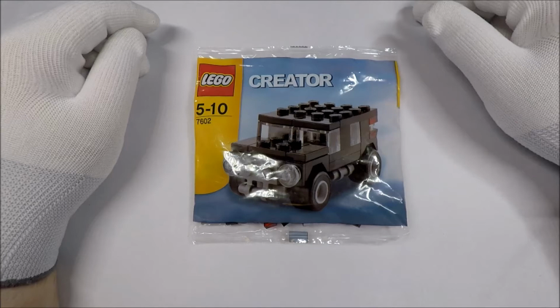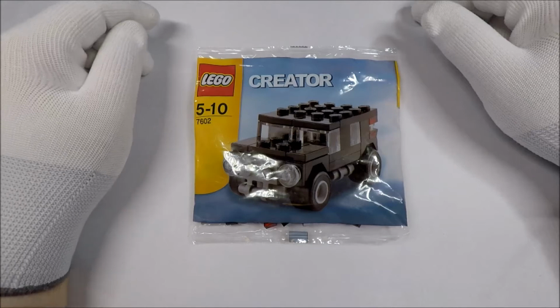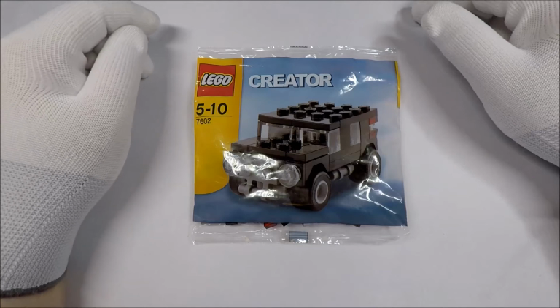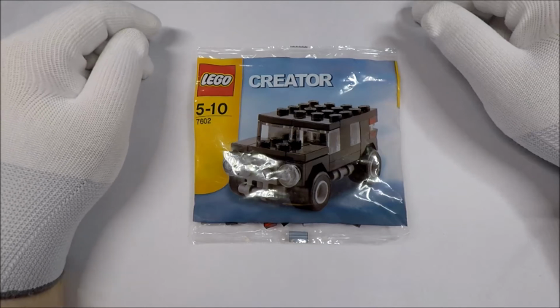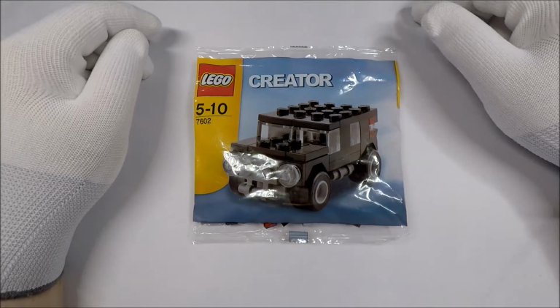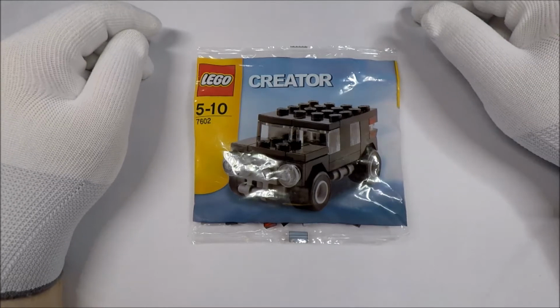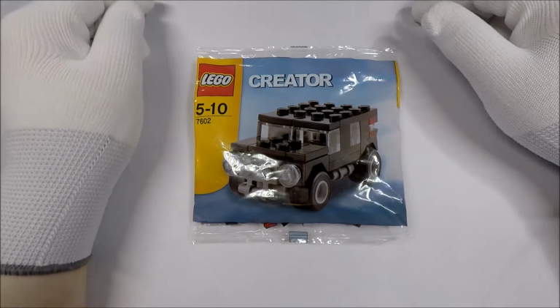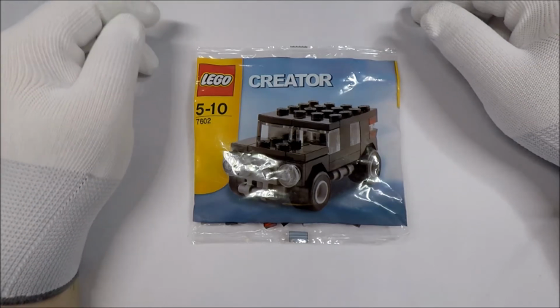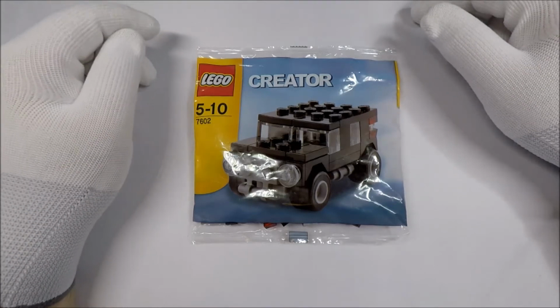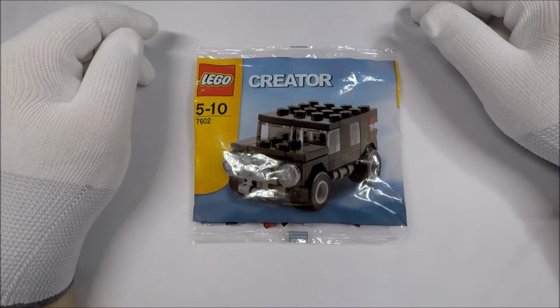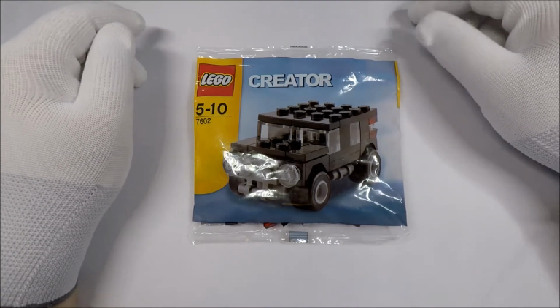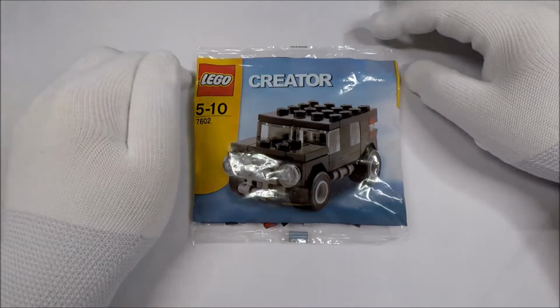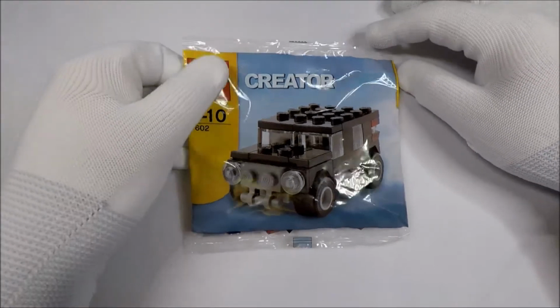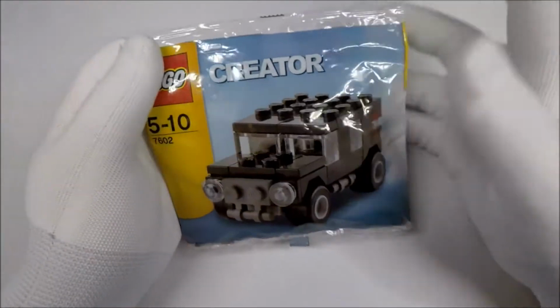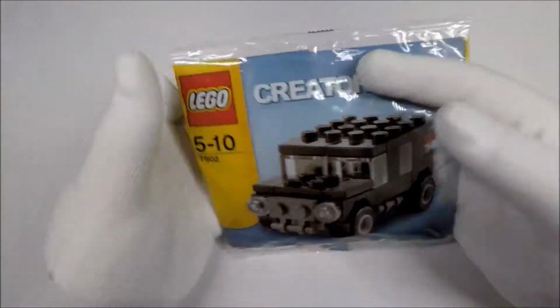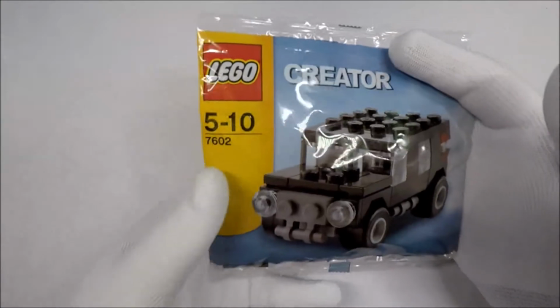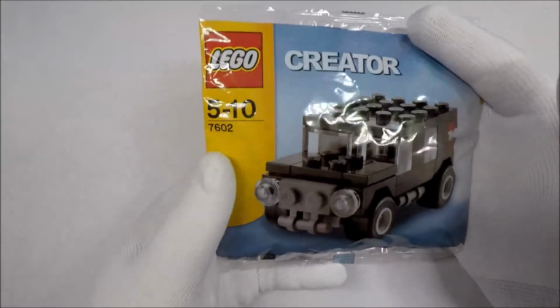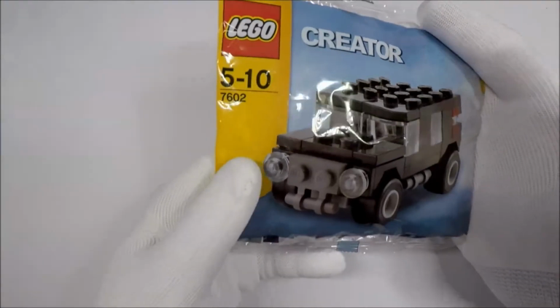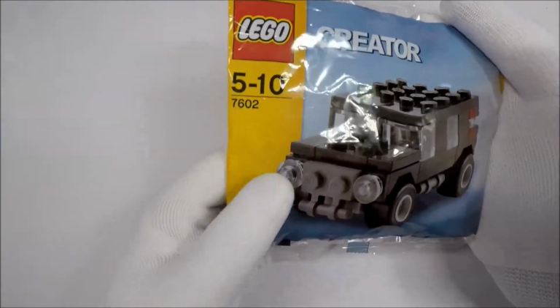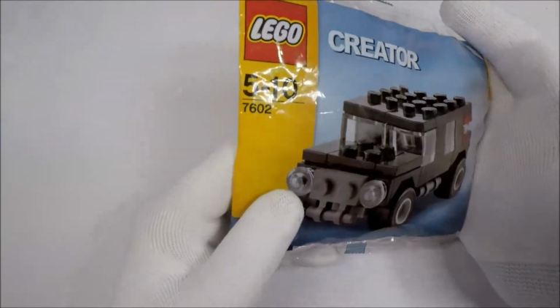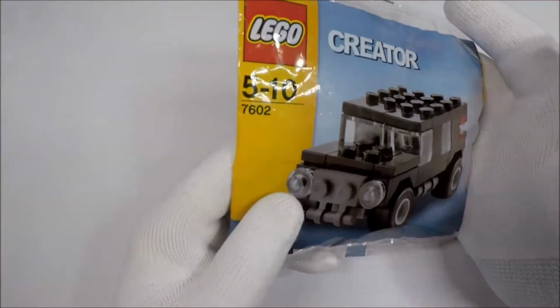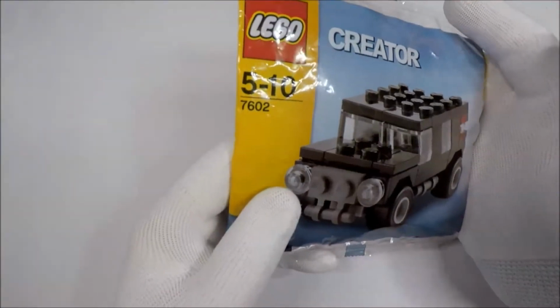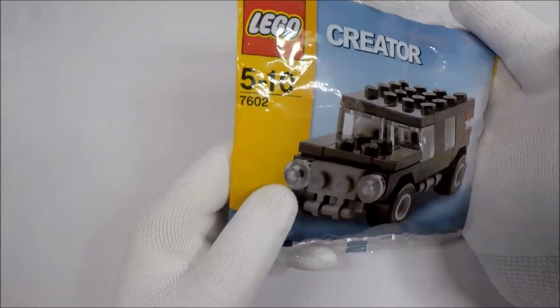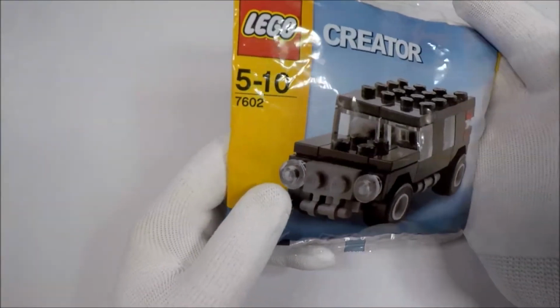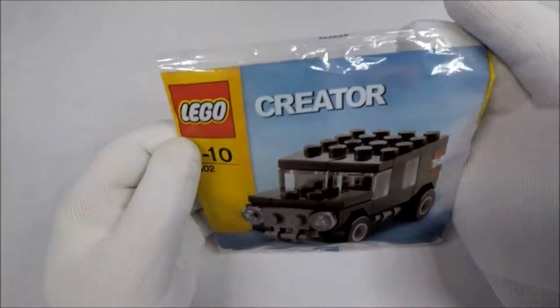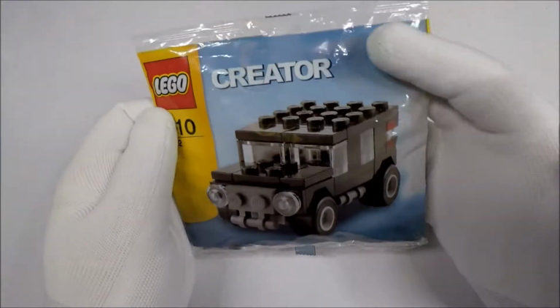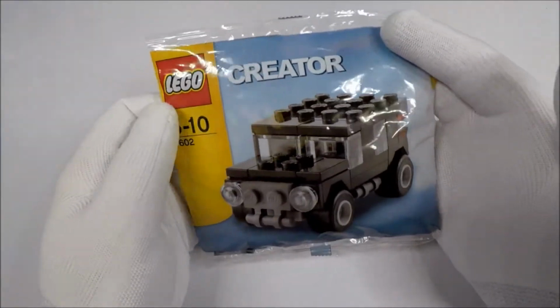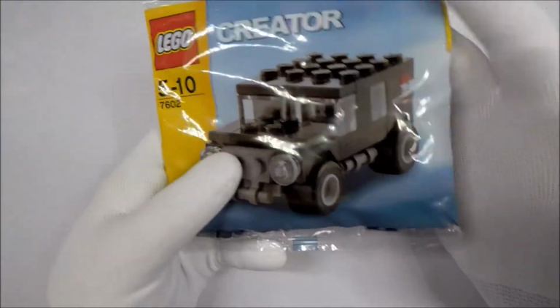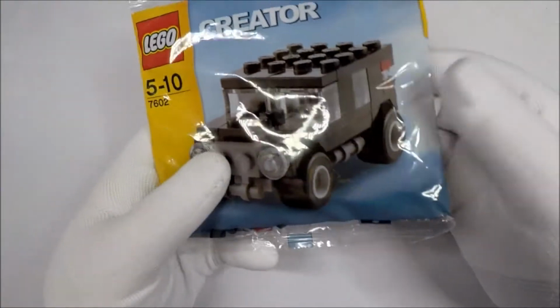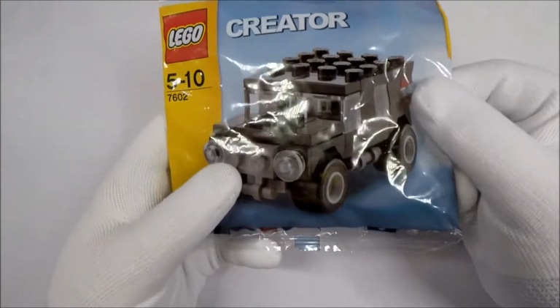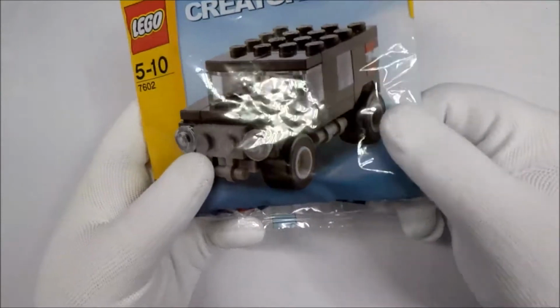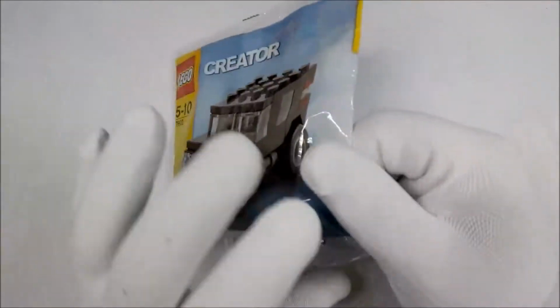Hello and welcome to White Glove Reviews. In this video, we're taking a look at another Lego Polybag. This one is Polybag 7602, the Creator Black SUV.